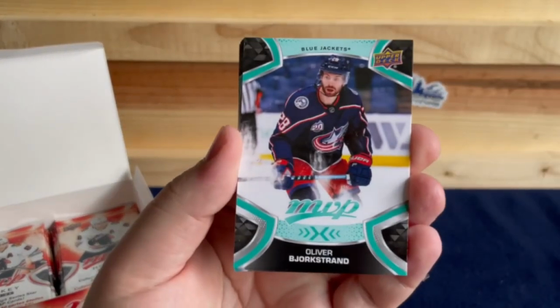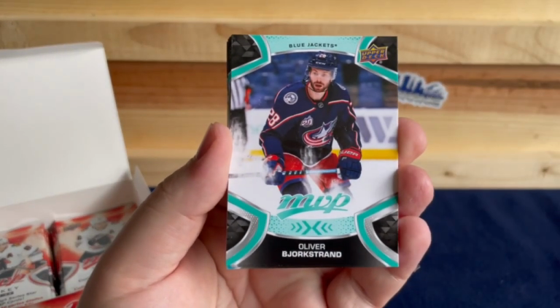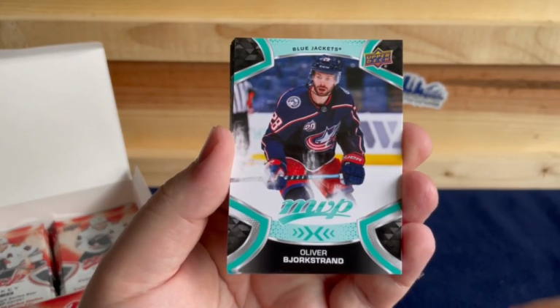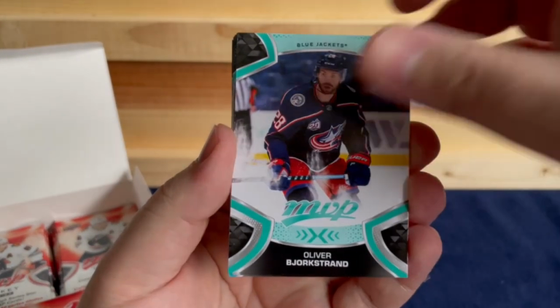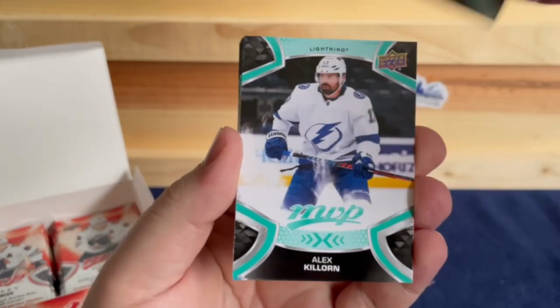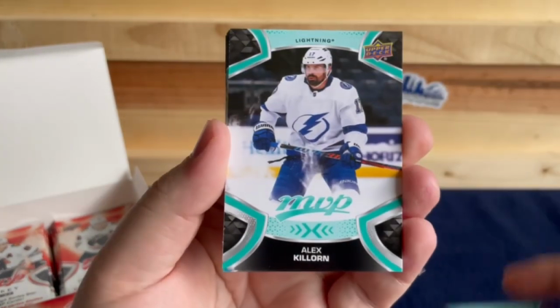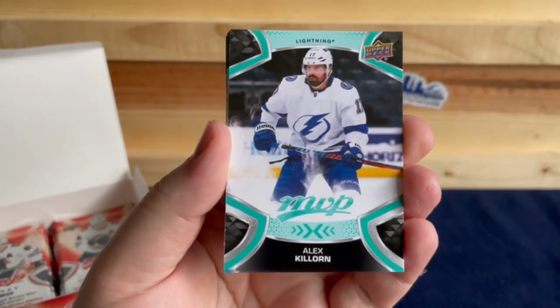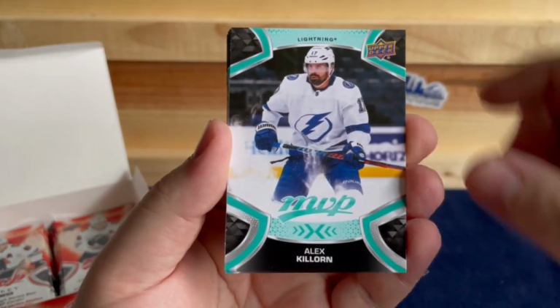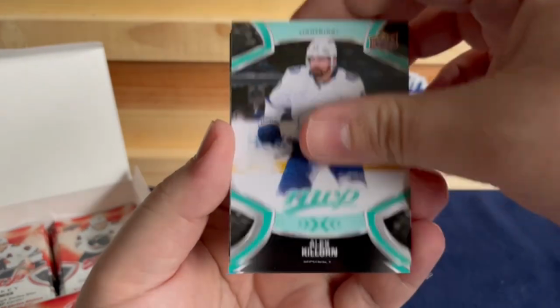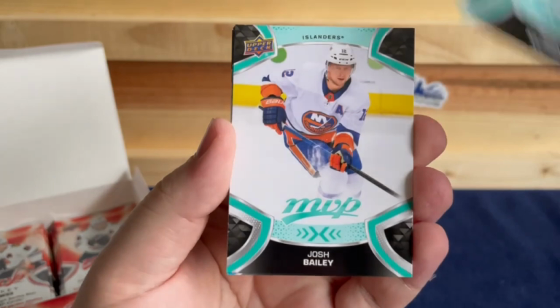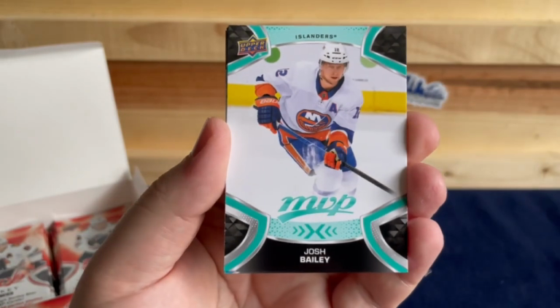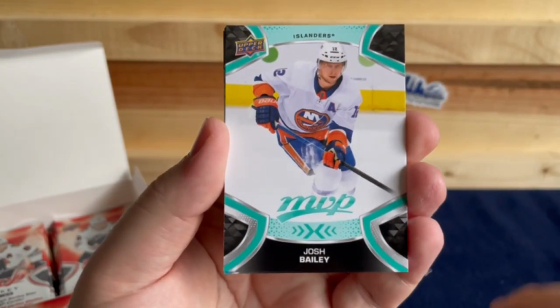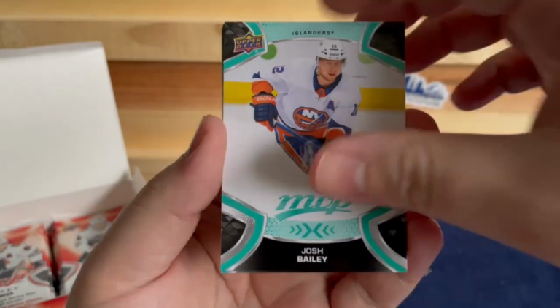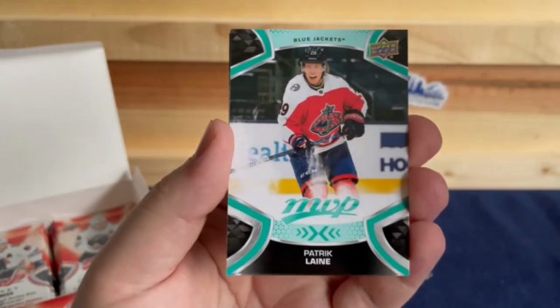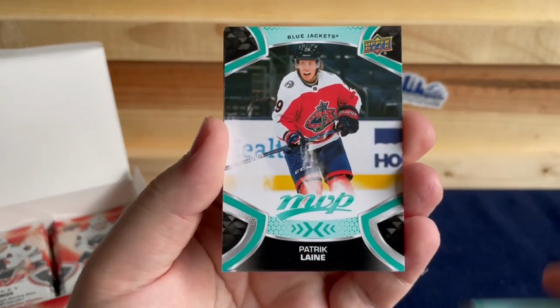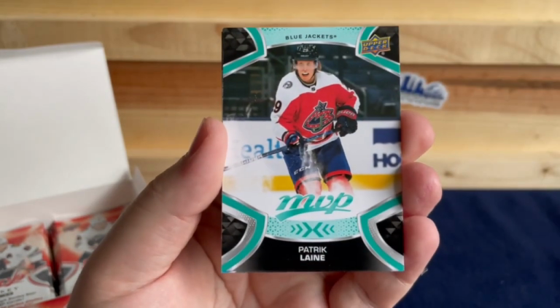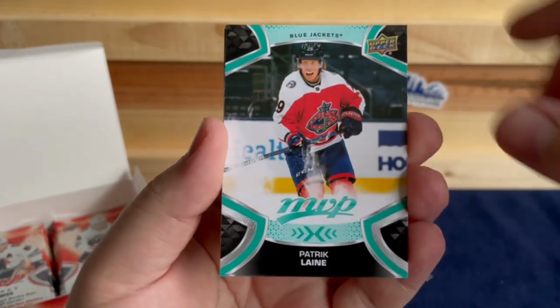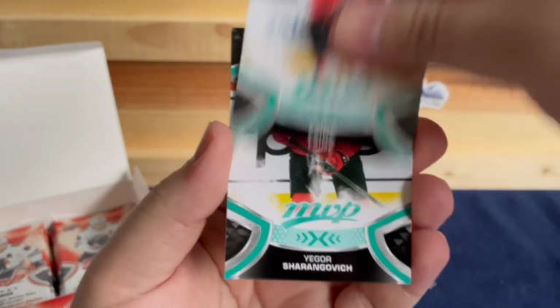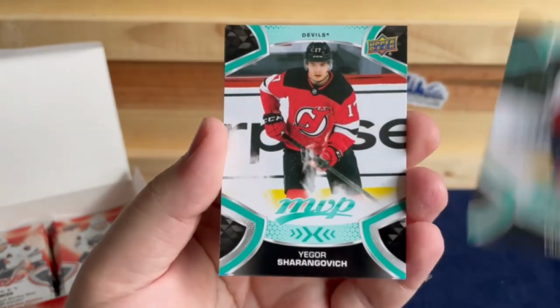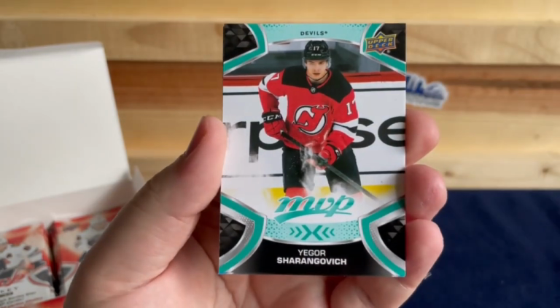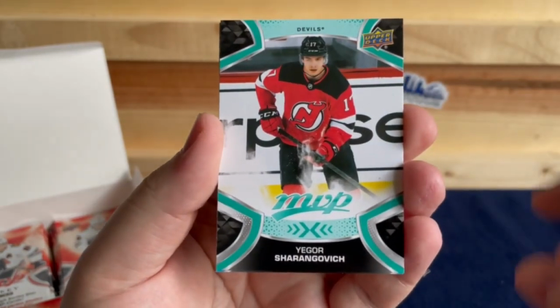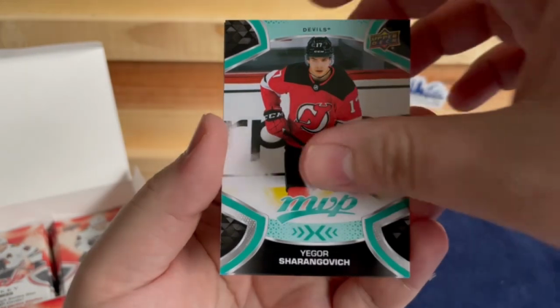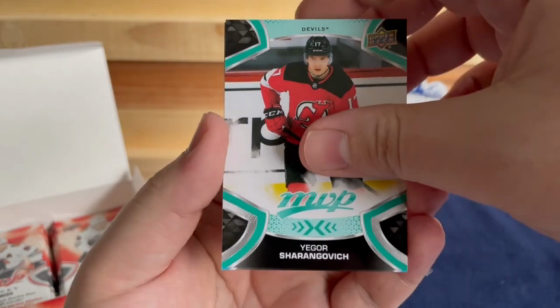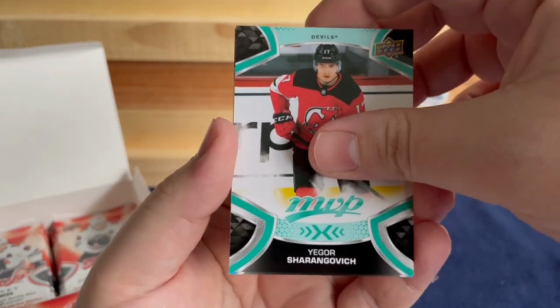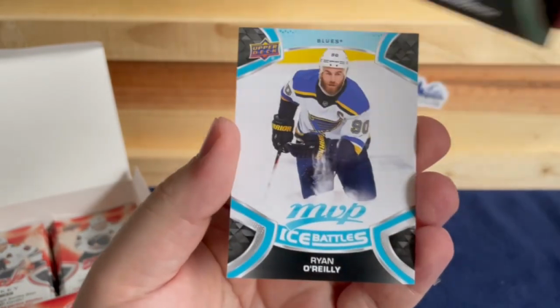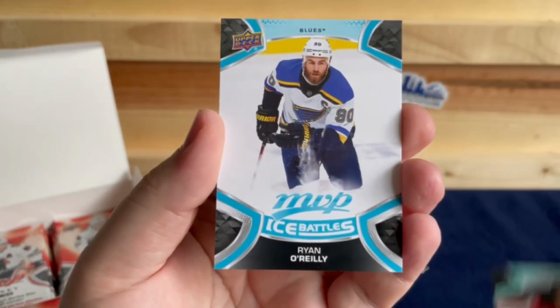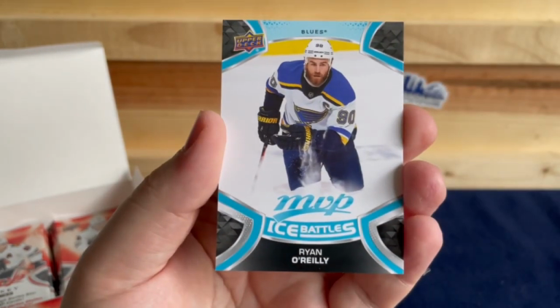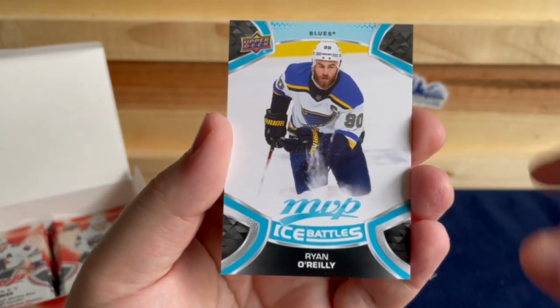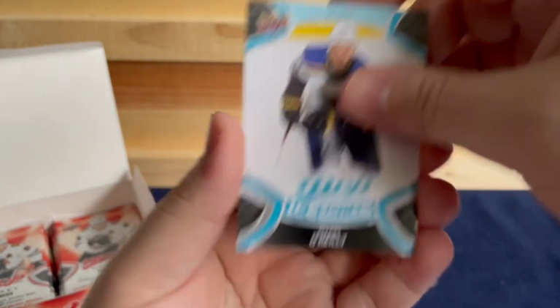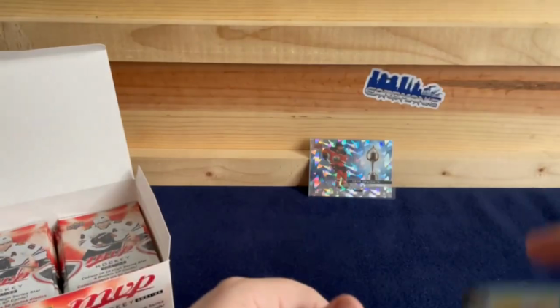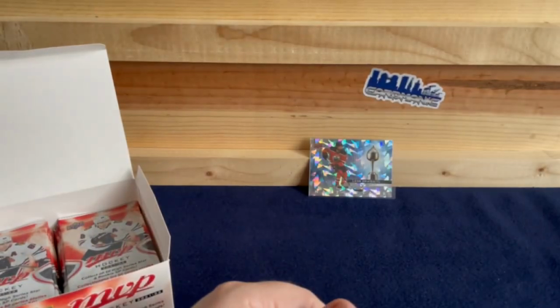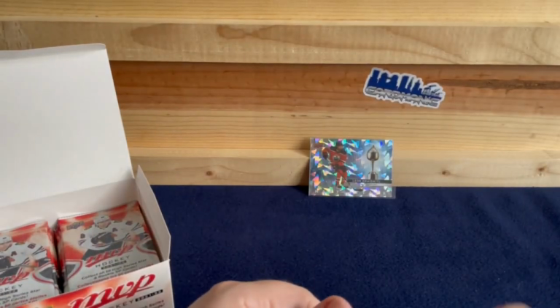Oliver Bjorkstrand, Aliaksei Protas, Josh Bailey, Patrick Laine, Igor Shesterkin, Shea Gostisbehere, and an Ice Battles of Ryan O'Reilly.